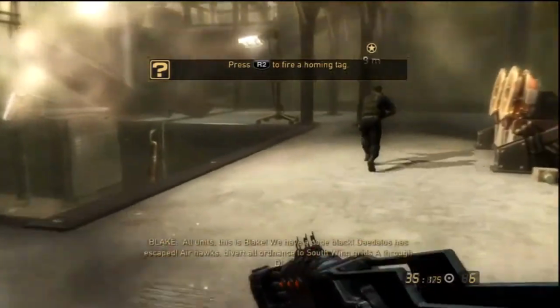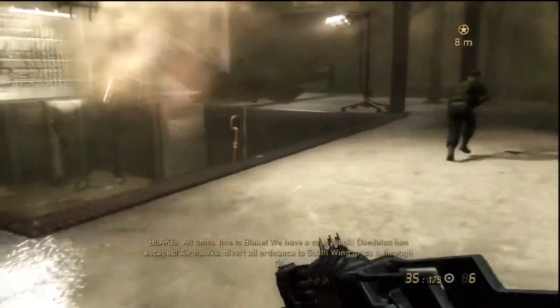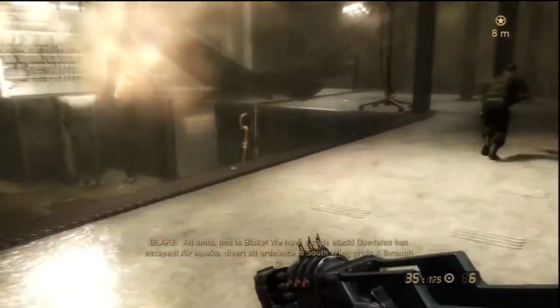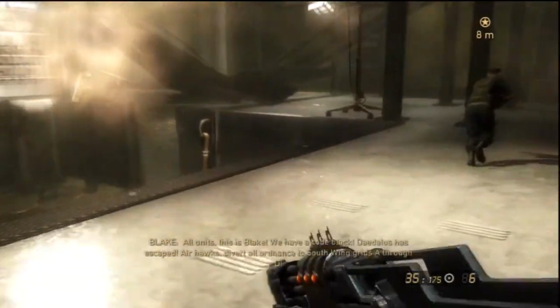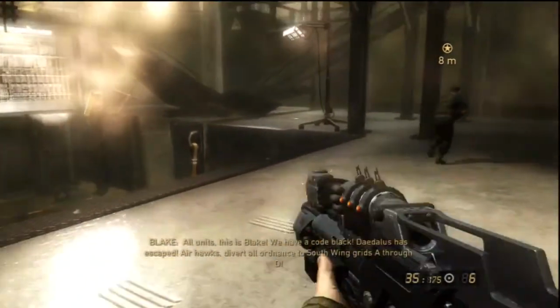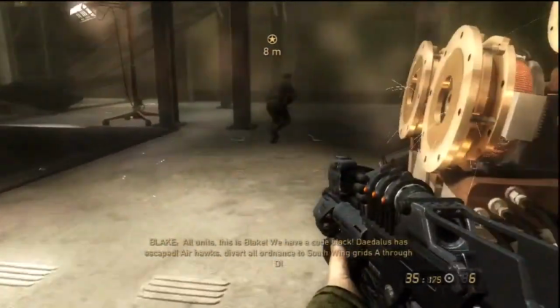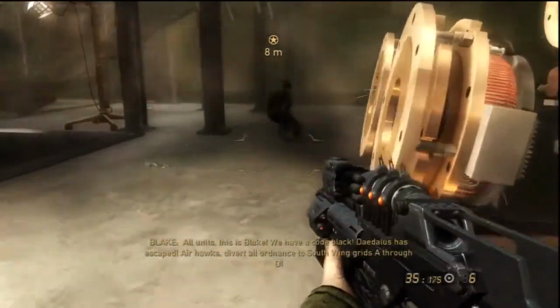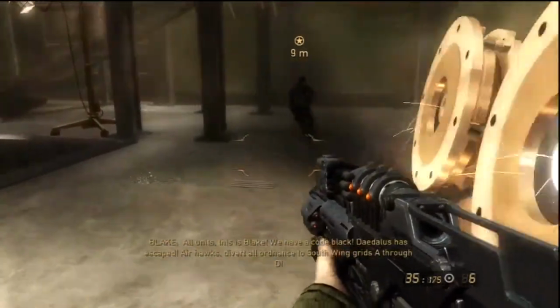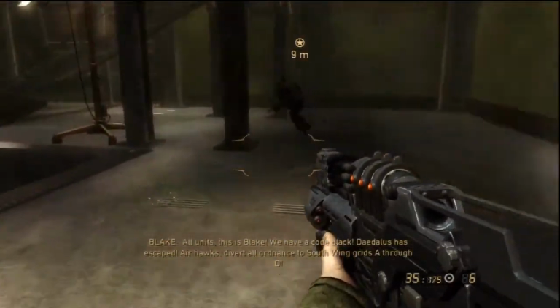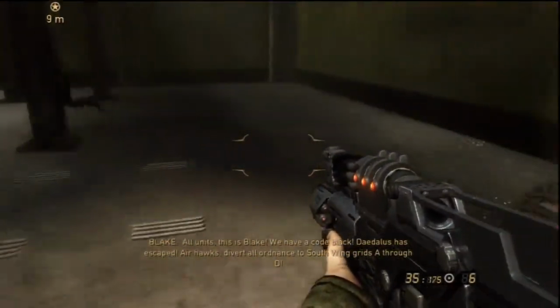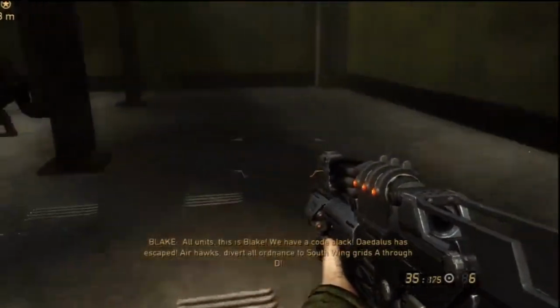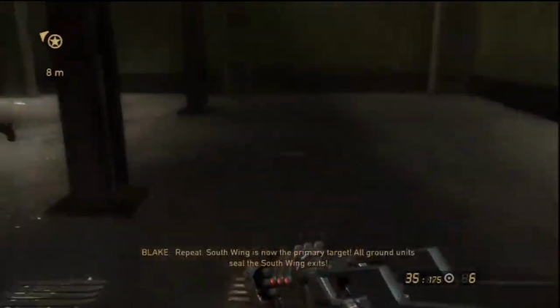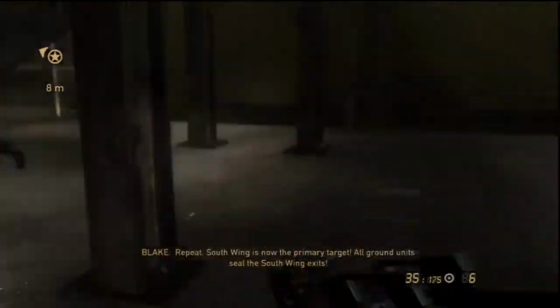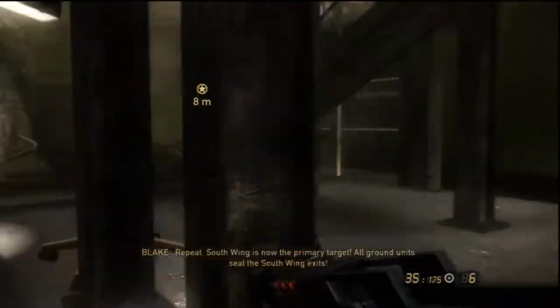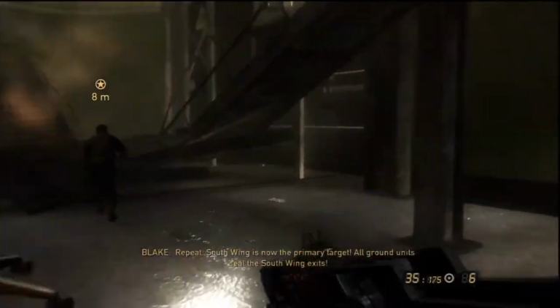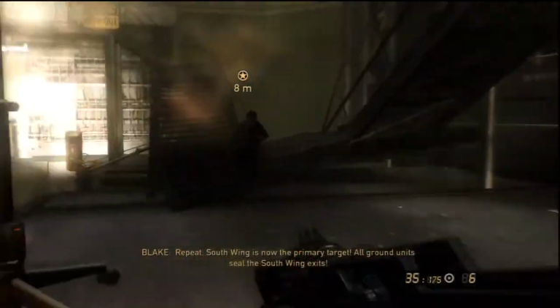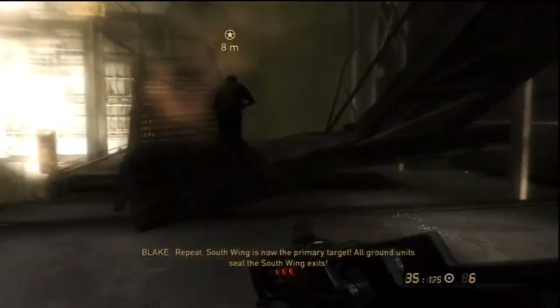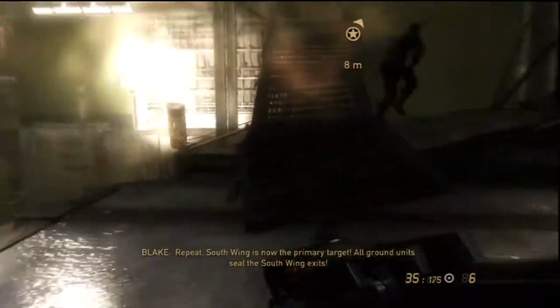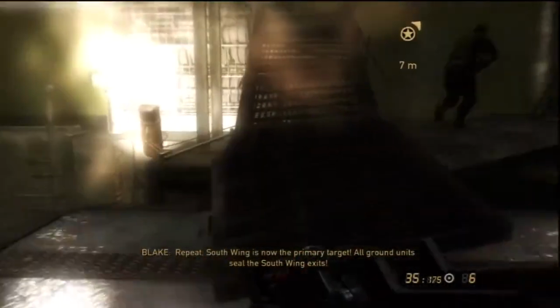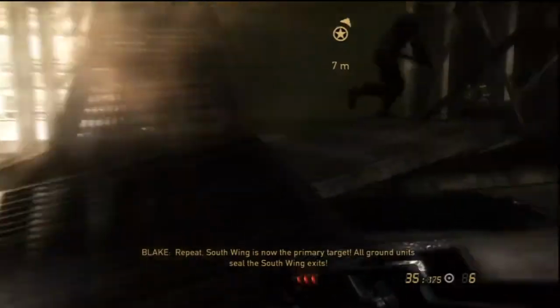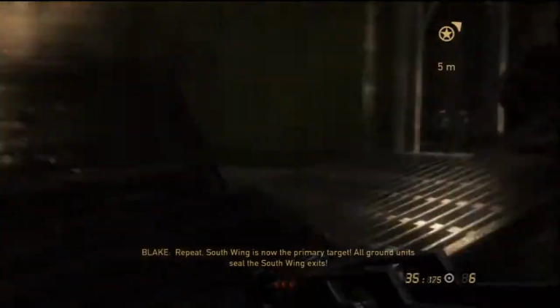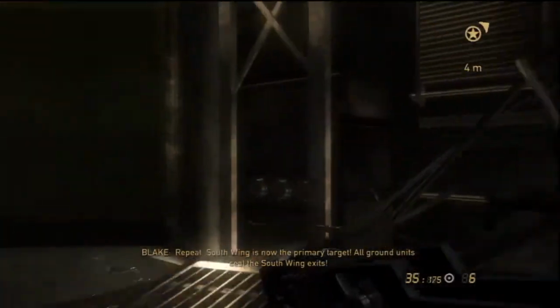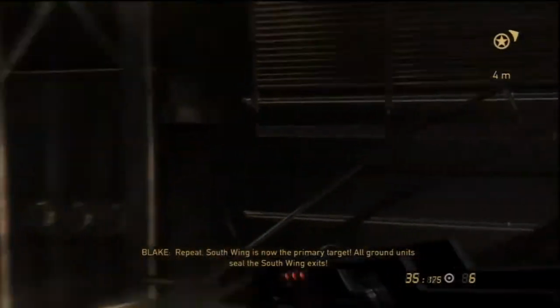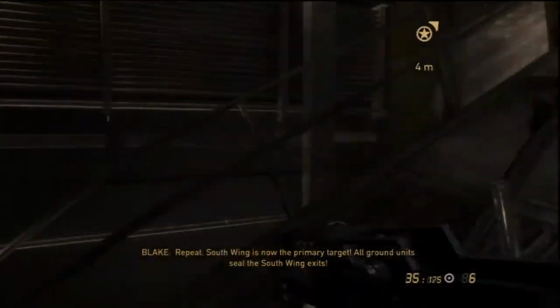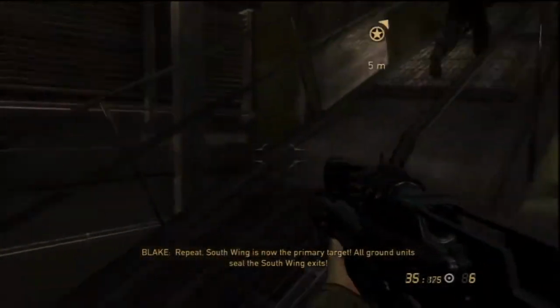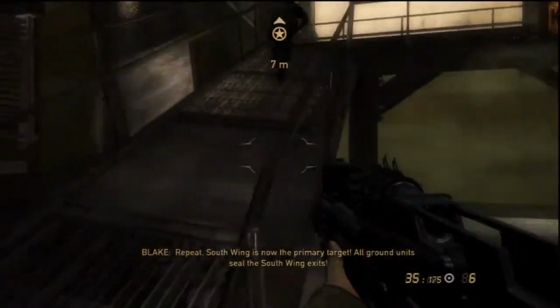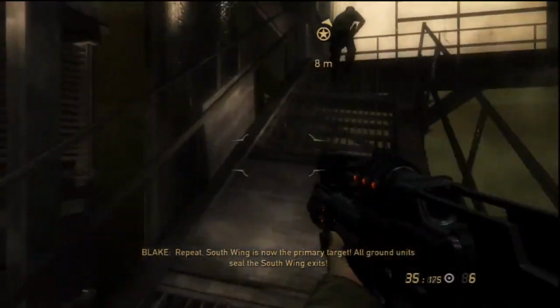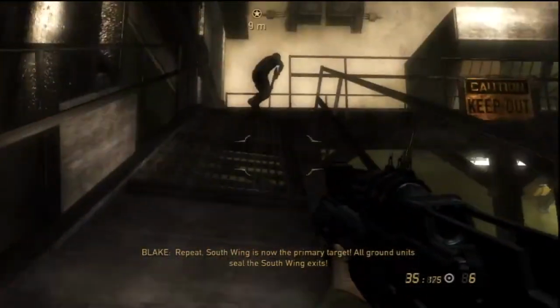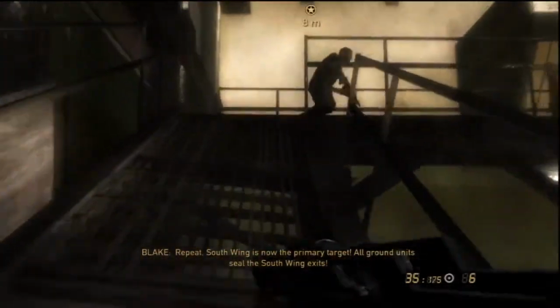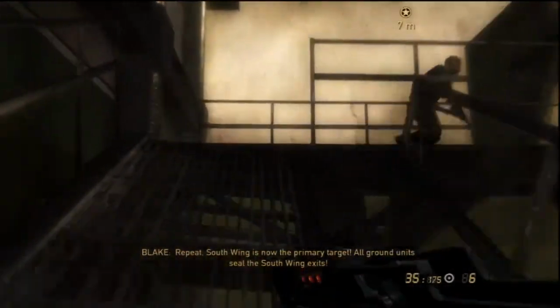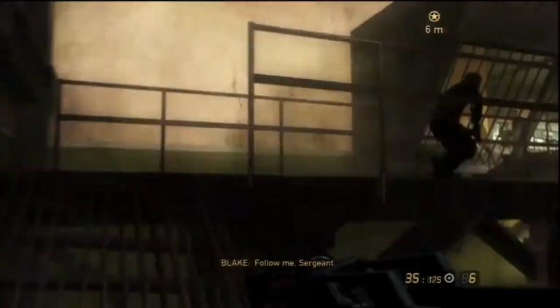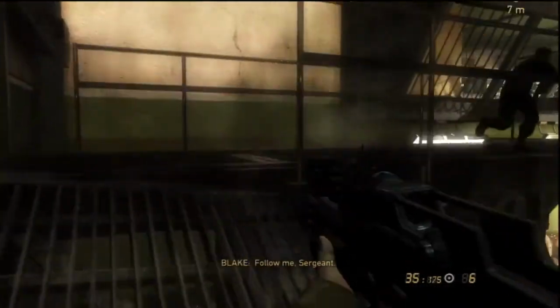Air Hawks, defer all ordnance to south wing grids A through D. Repeat, south wing is now the primary target. All ground units, seal the south wing exits. Follow me, Sergeant.